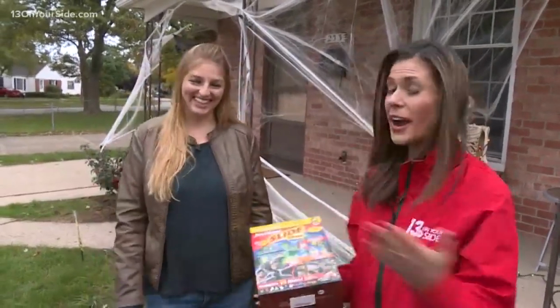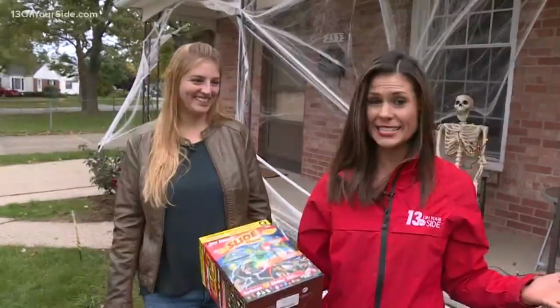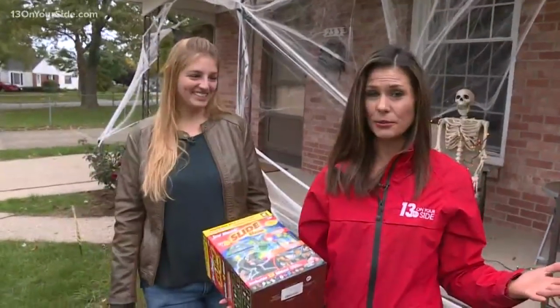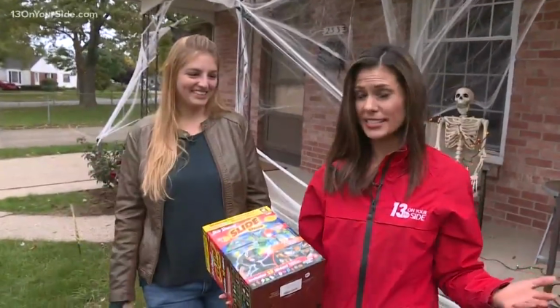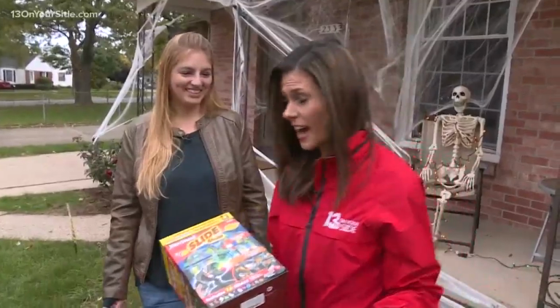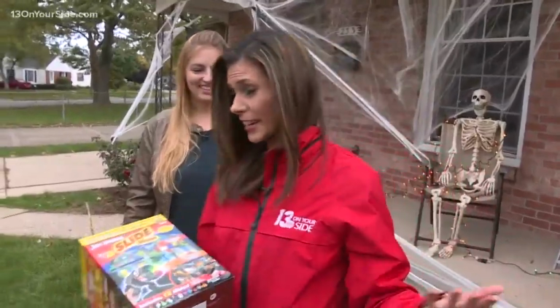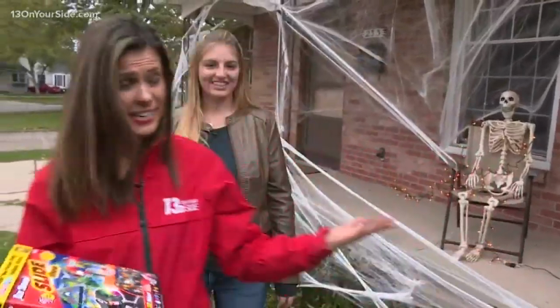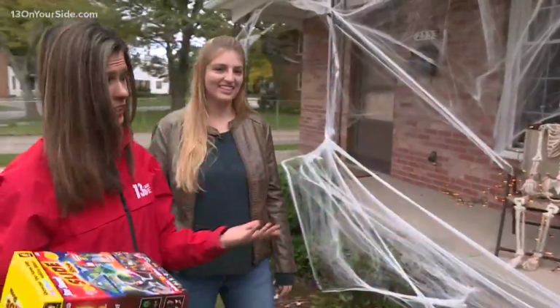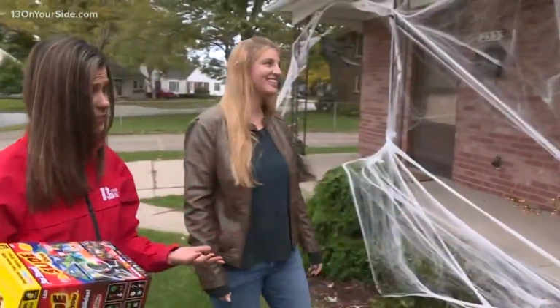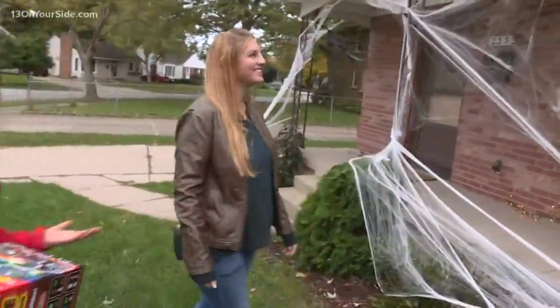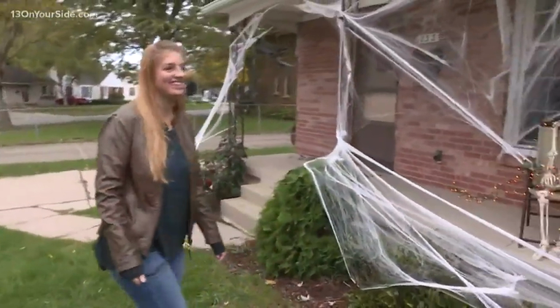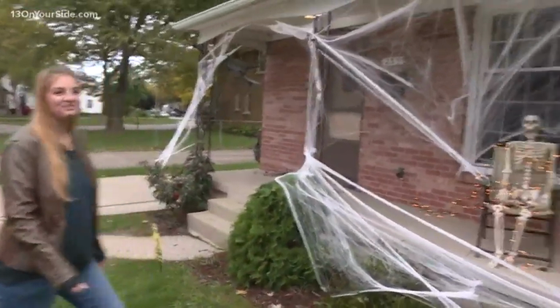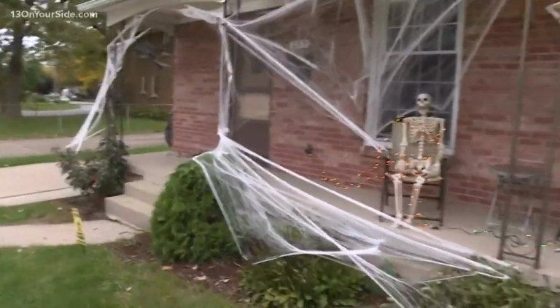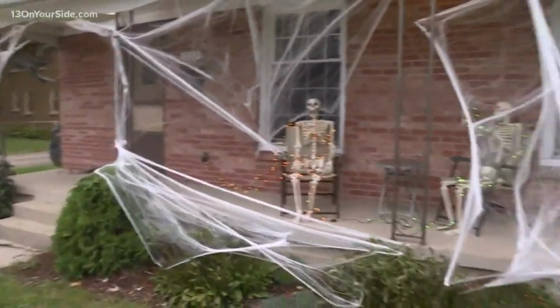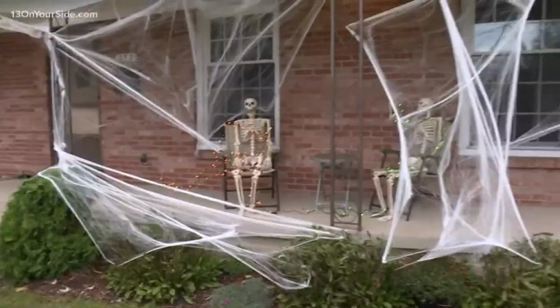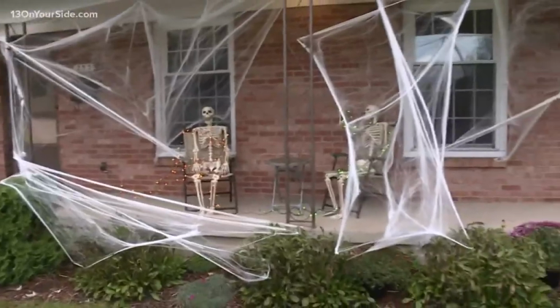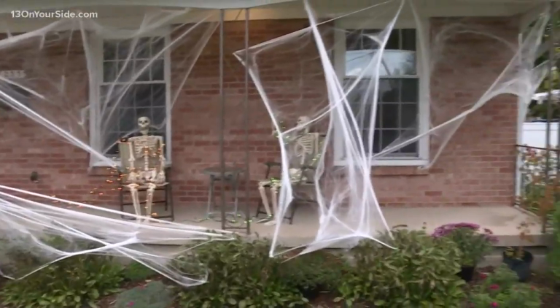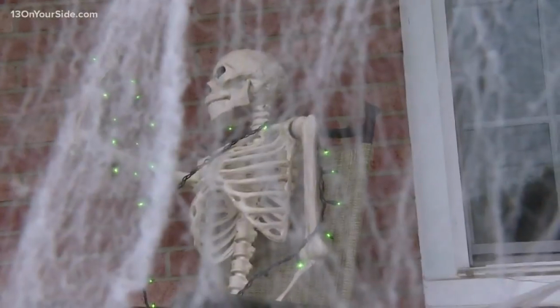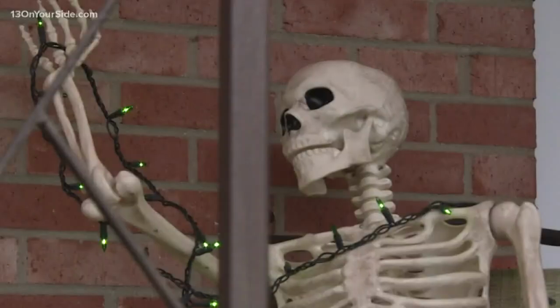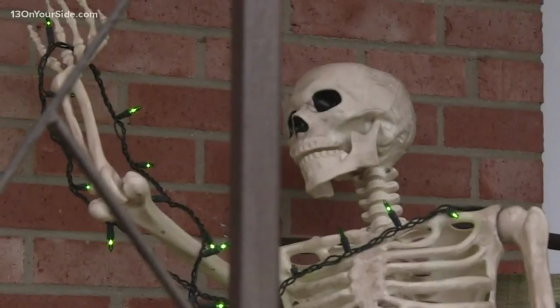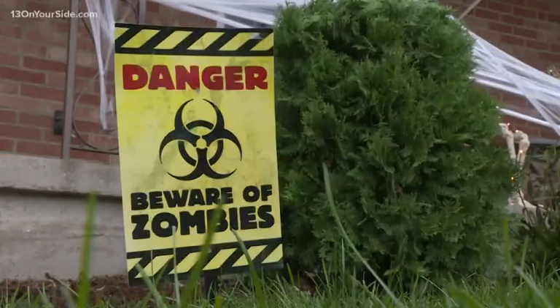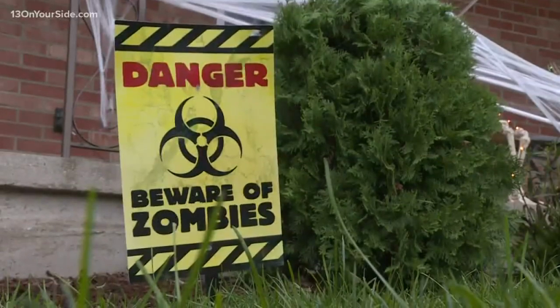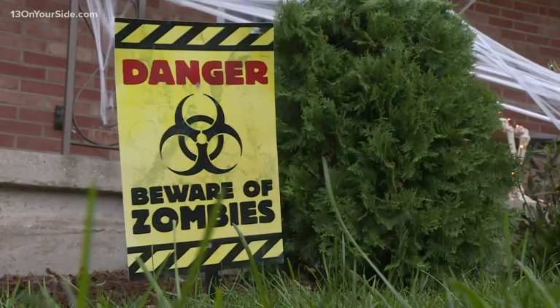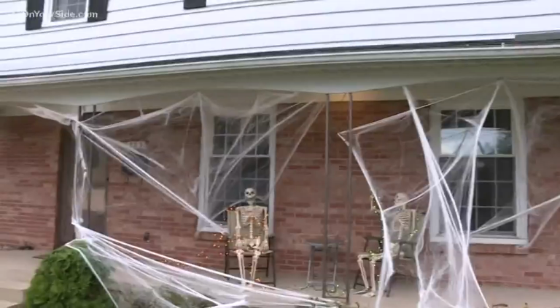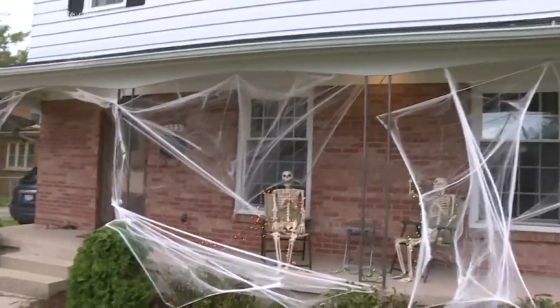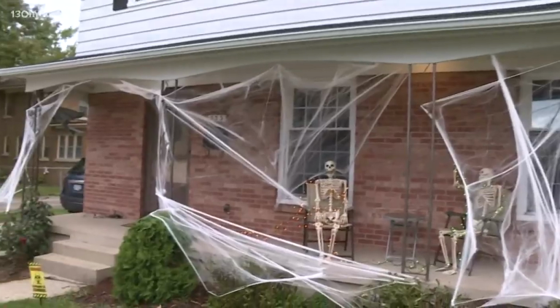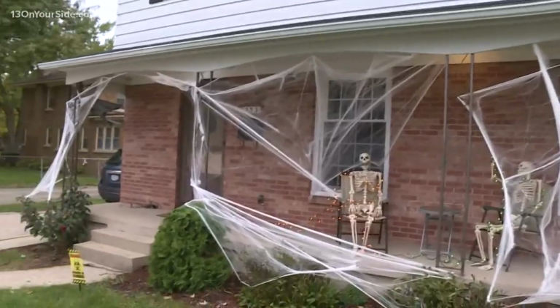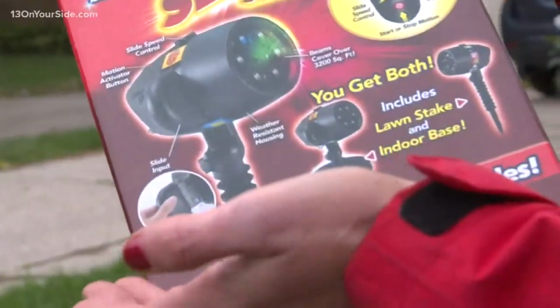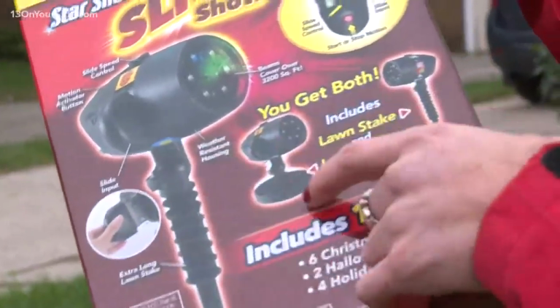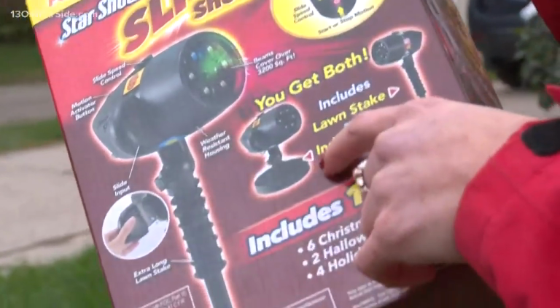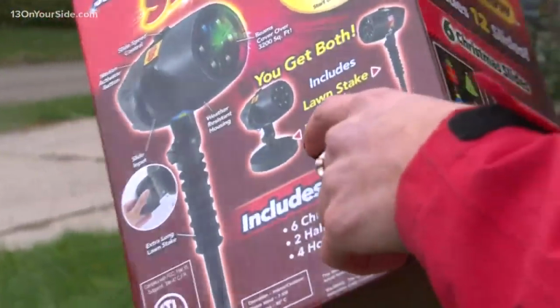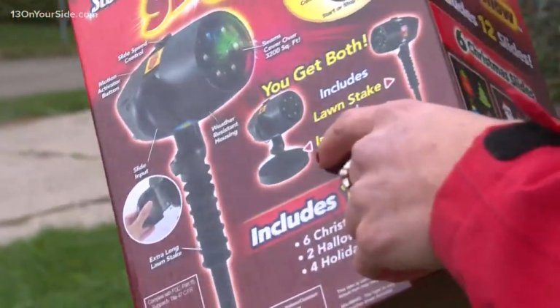All right, so we're at Mackenzie's house and we're going to be testing it out. And obviously, let's take a look at this because you guys have done a great job decorating for Halloween. You've got your cobwebs, you've got your skeletons, you've got your lights, you've got your signs. You guys are all ready.